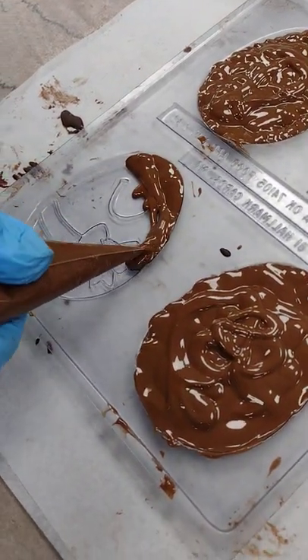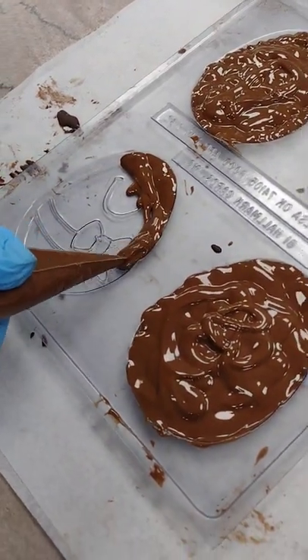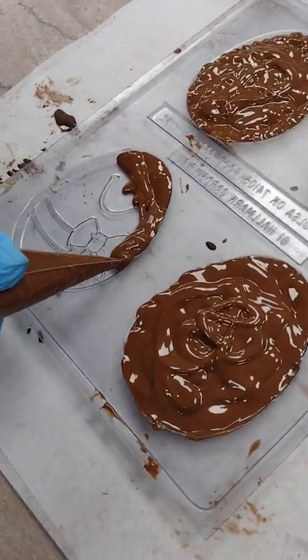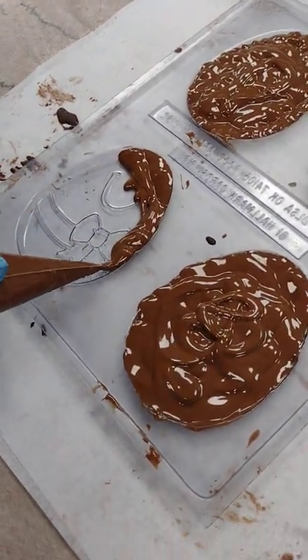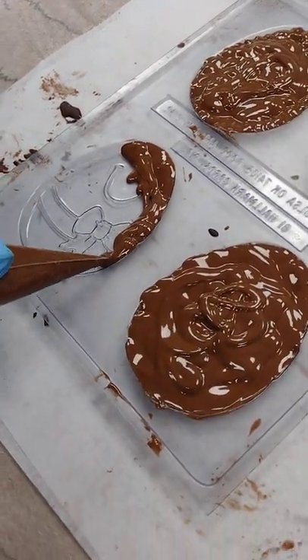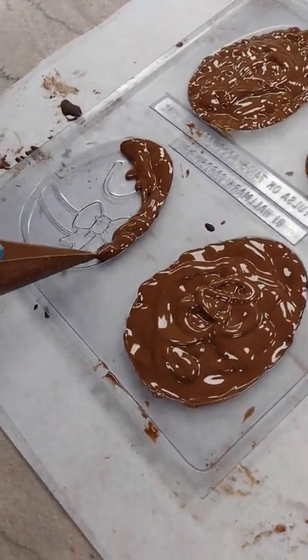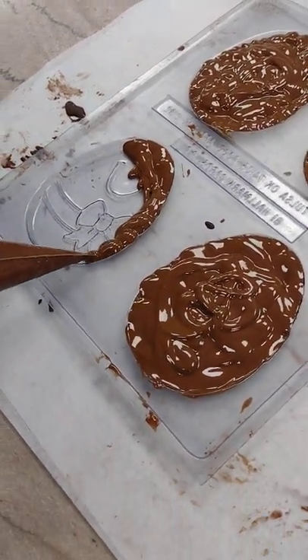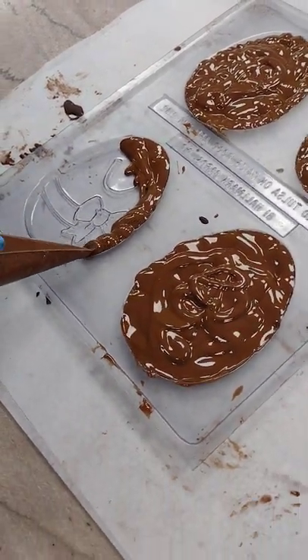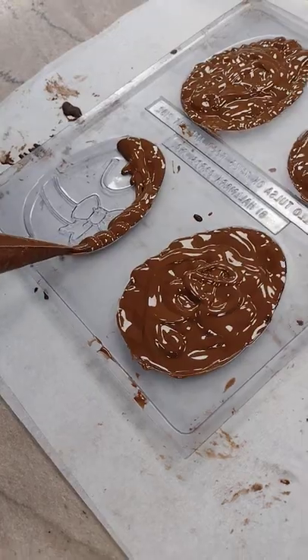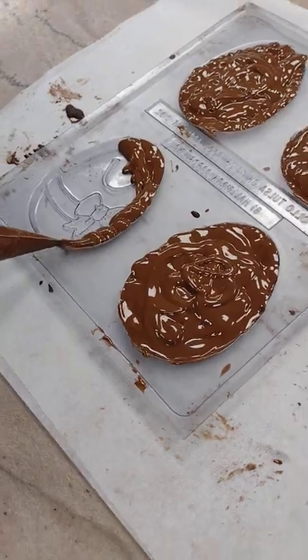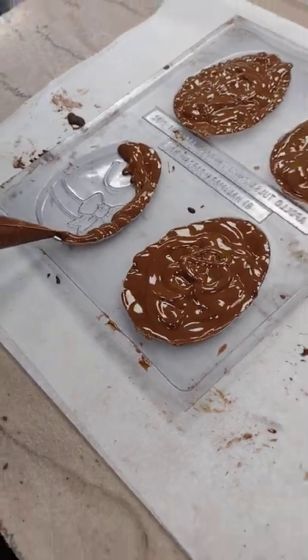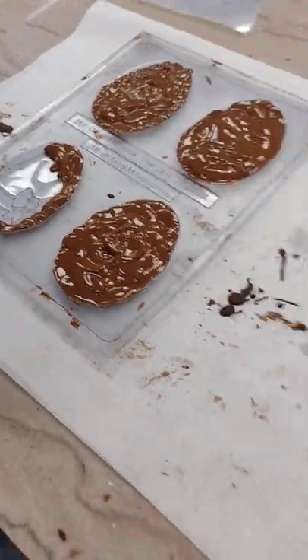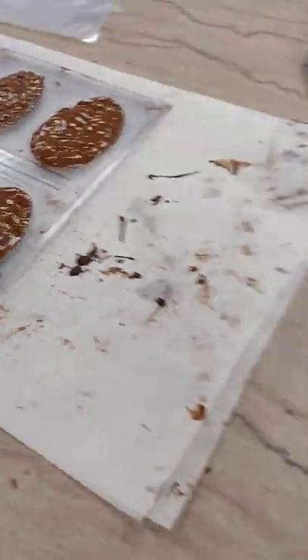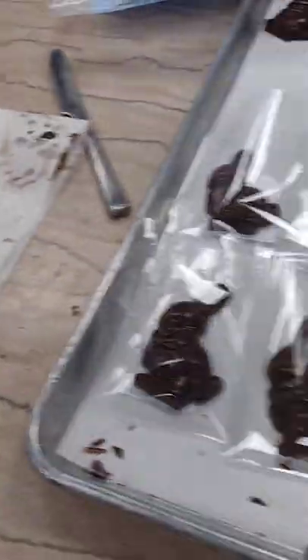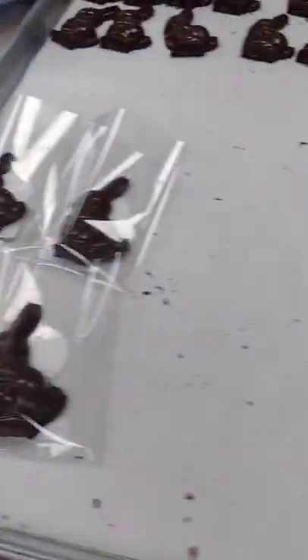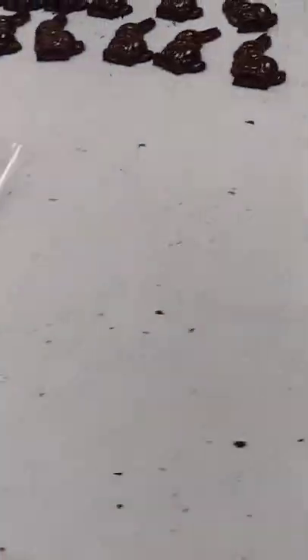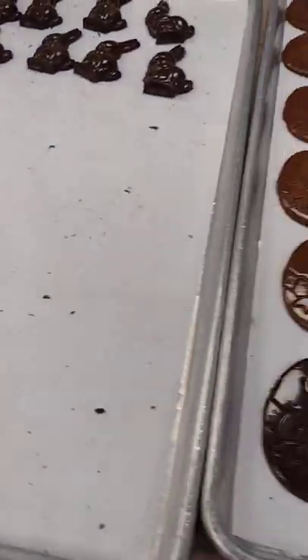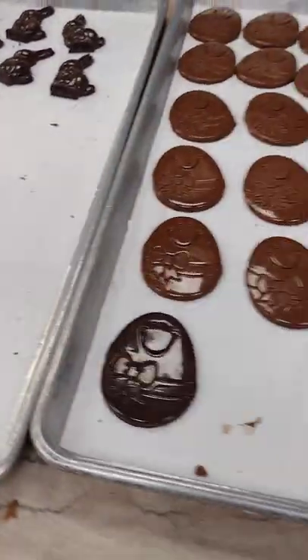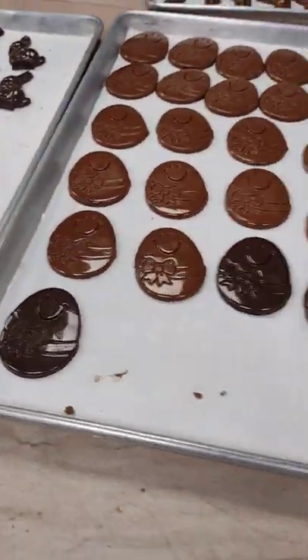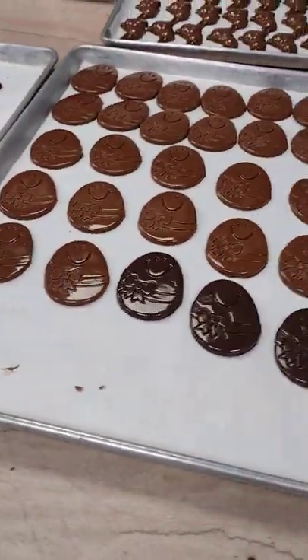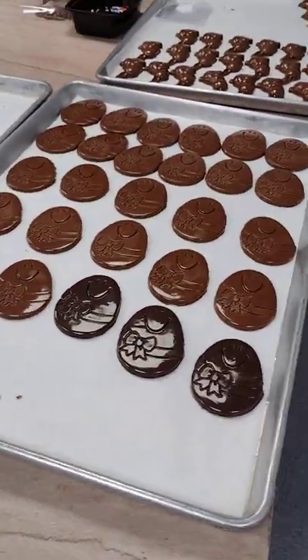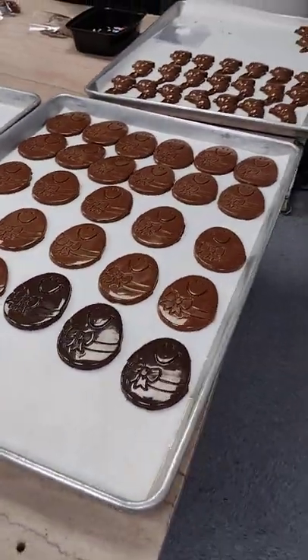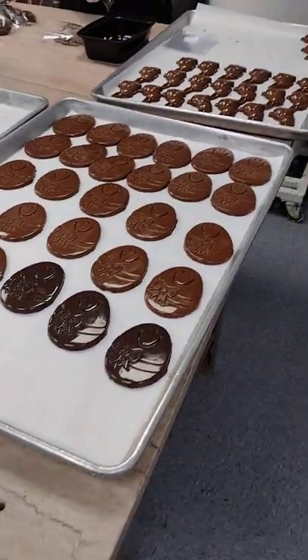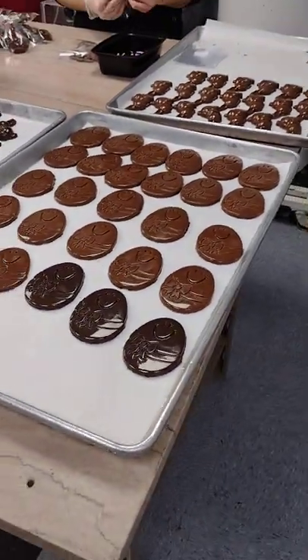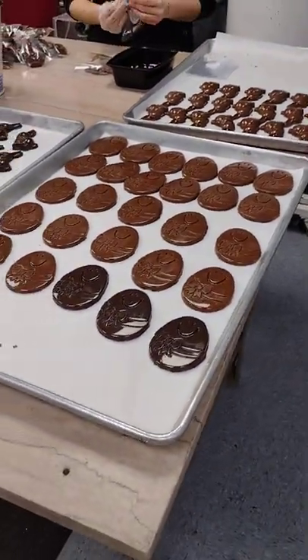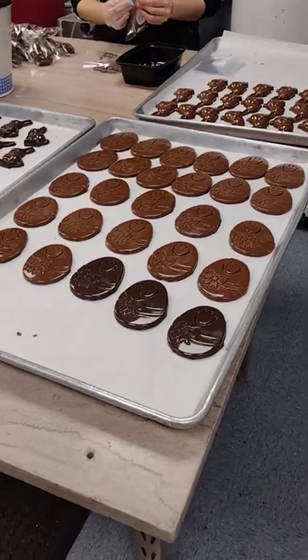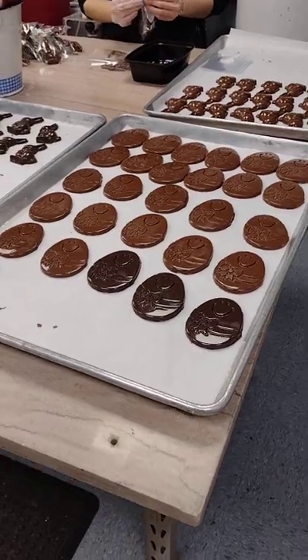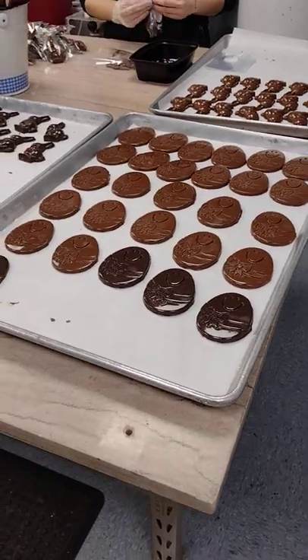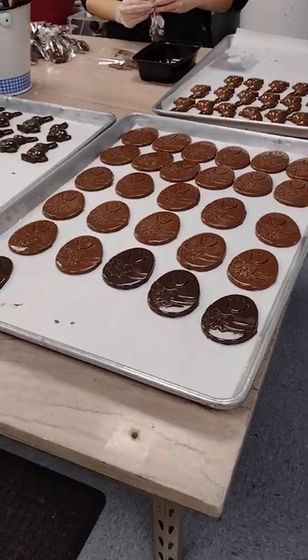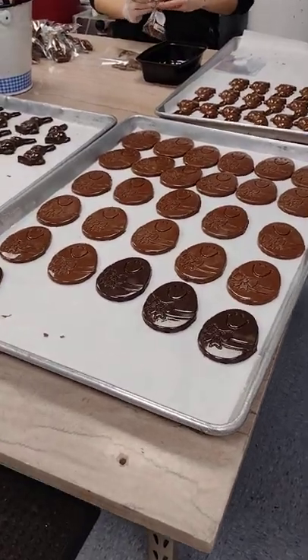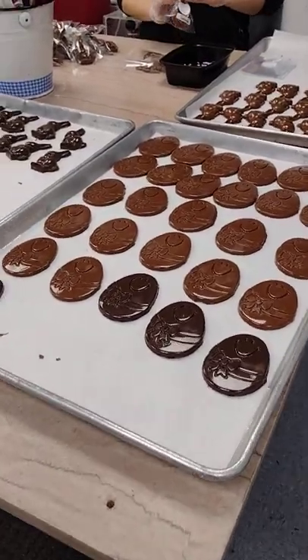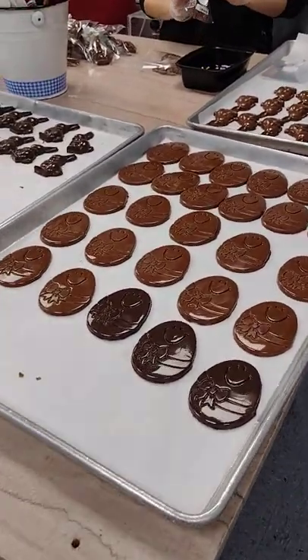Filling in that mold, and then of course it cools and hardens and turns into all this amazing chocolate goodness for you for Easter.